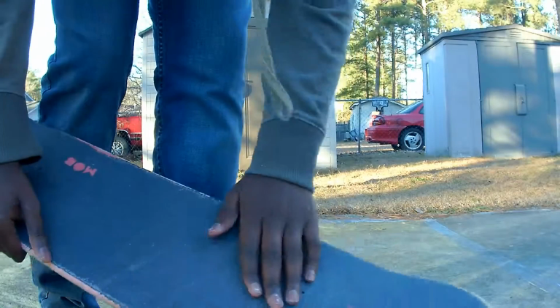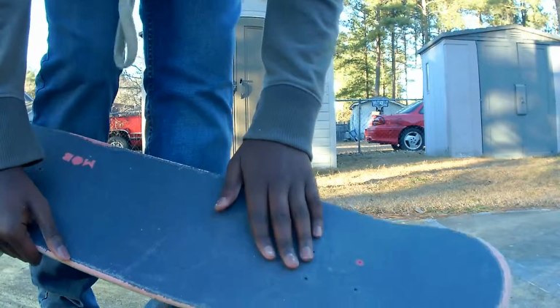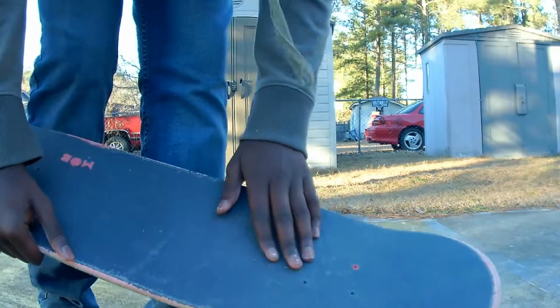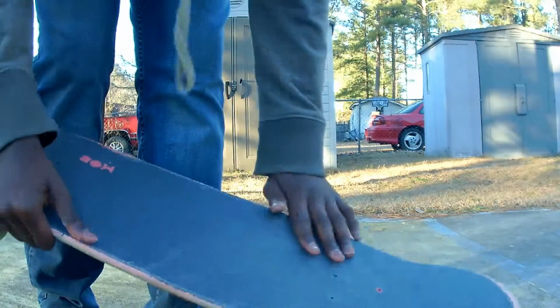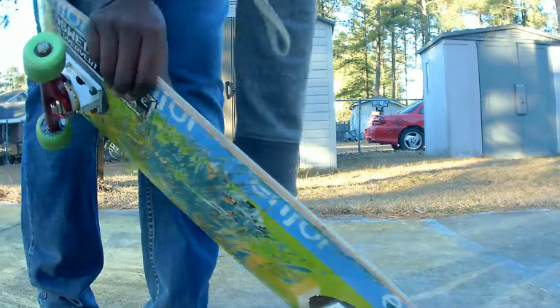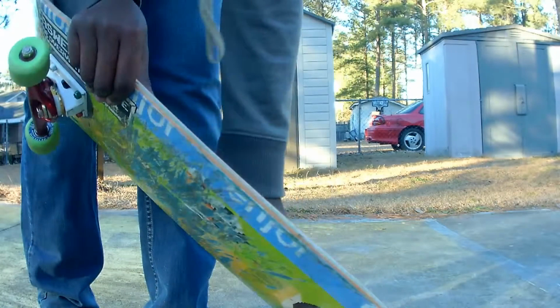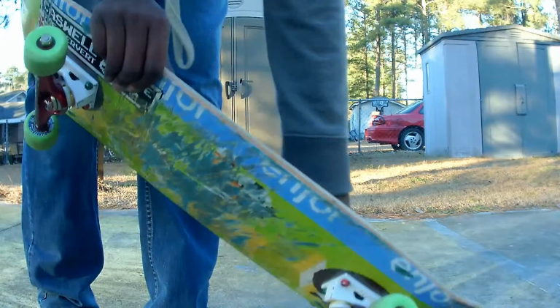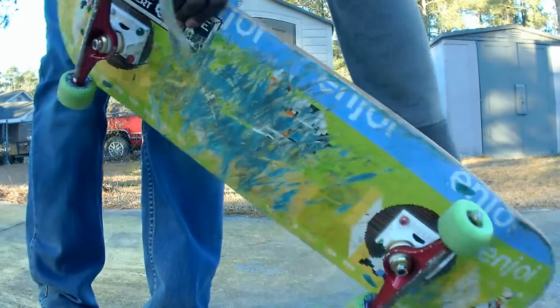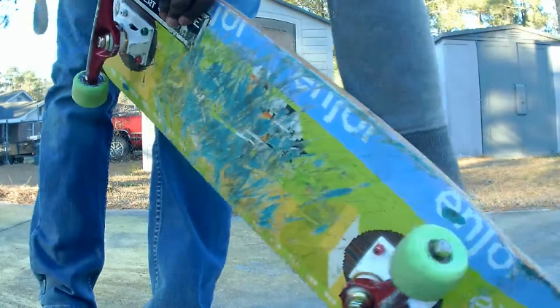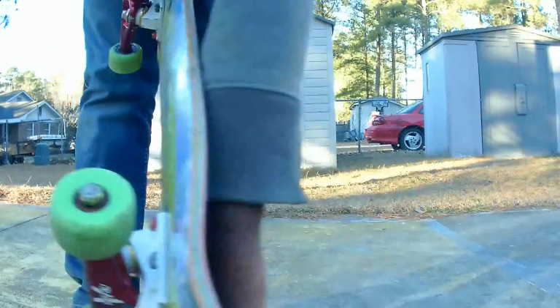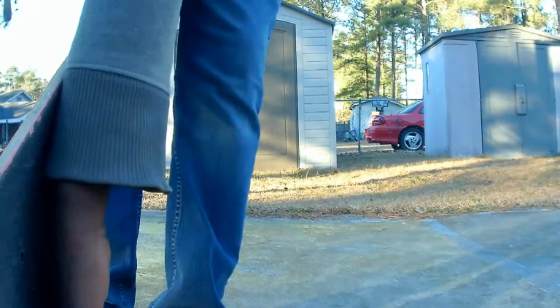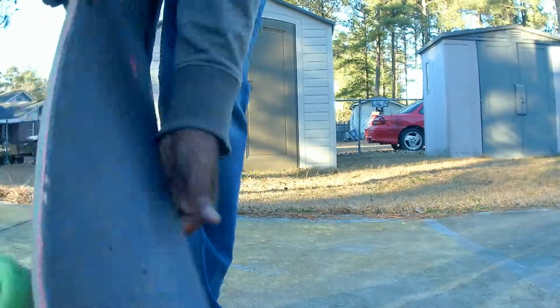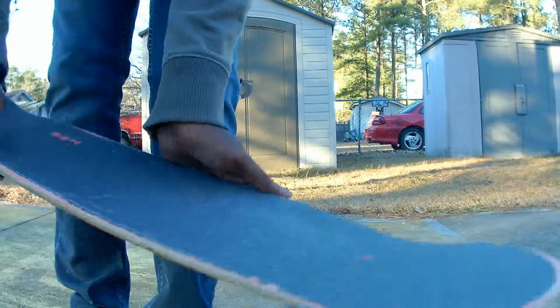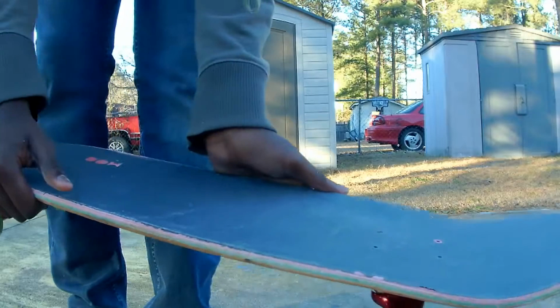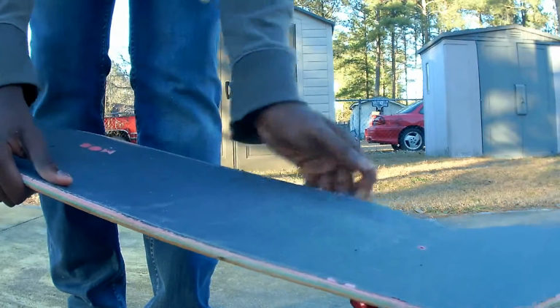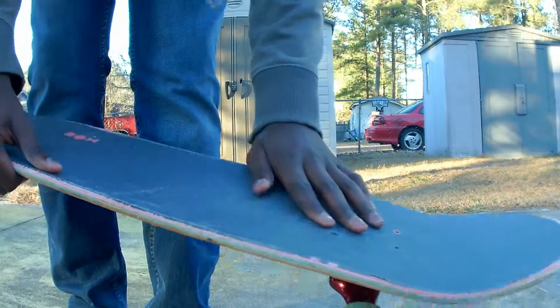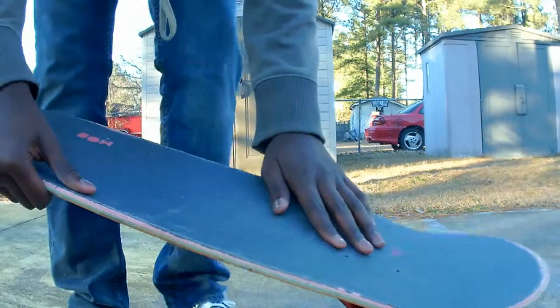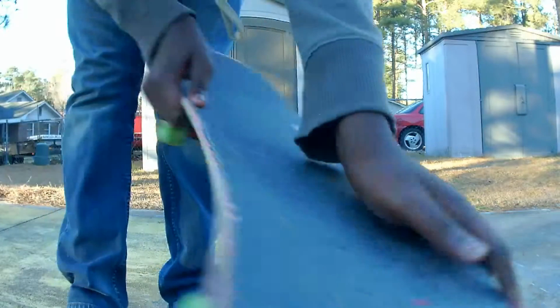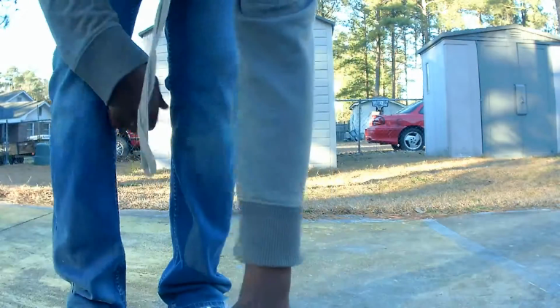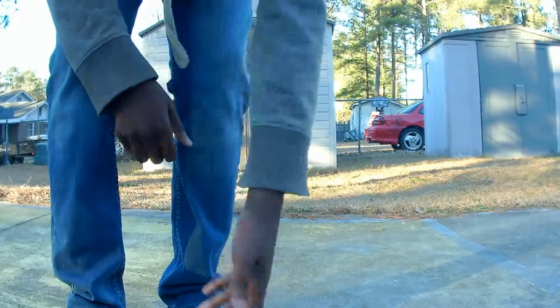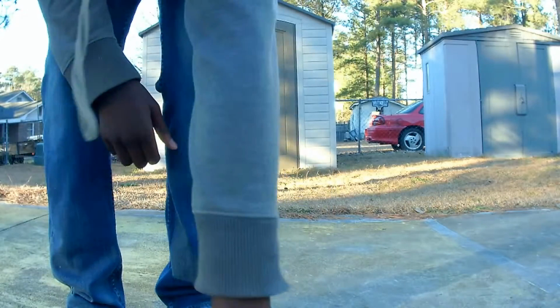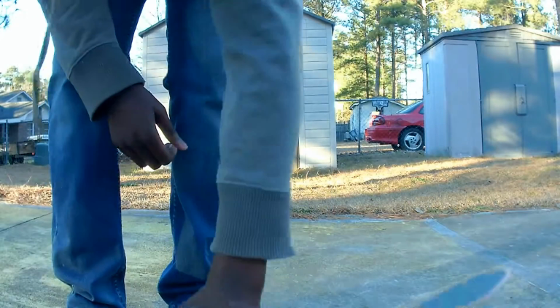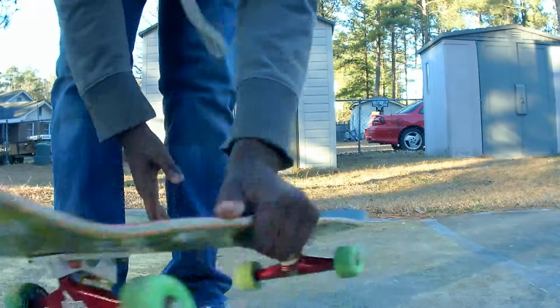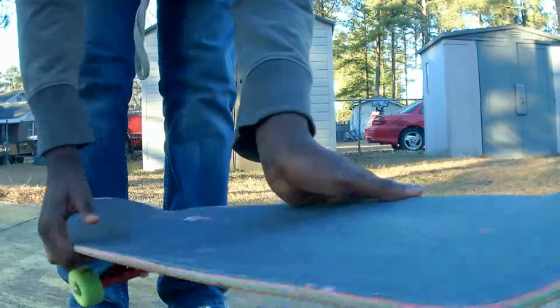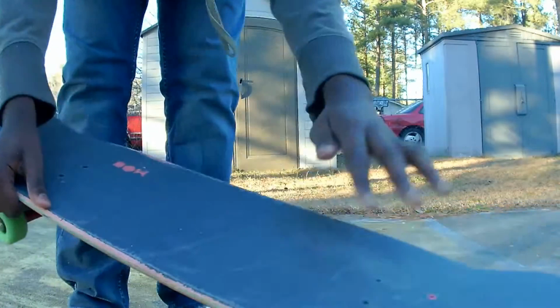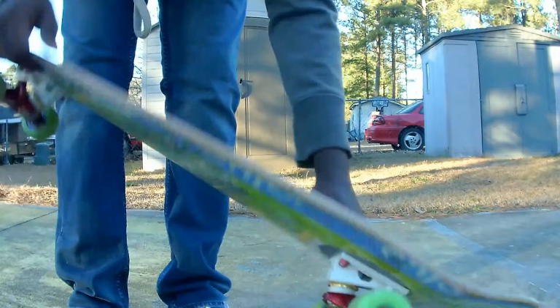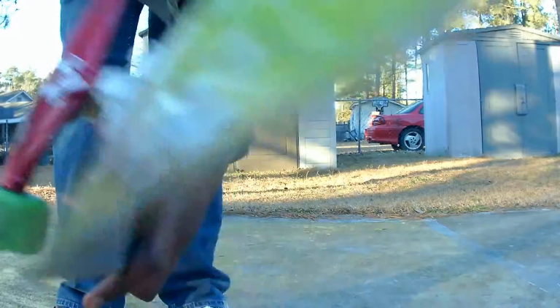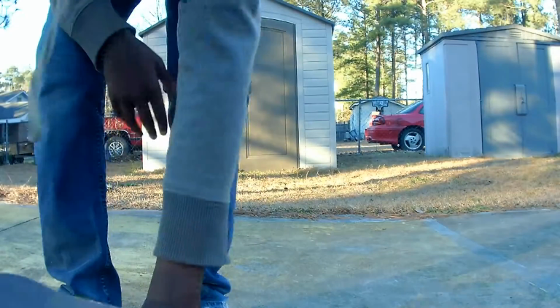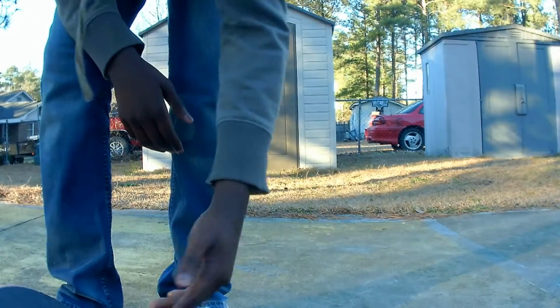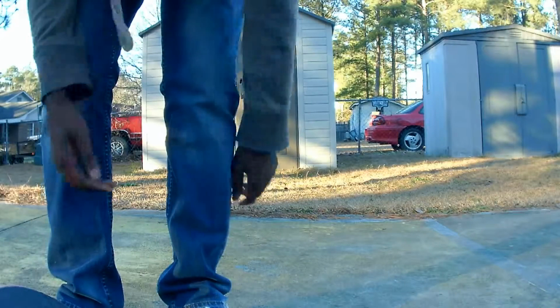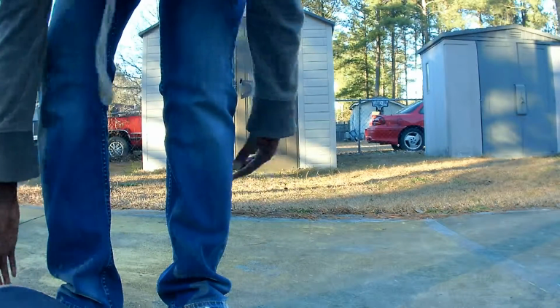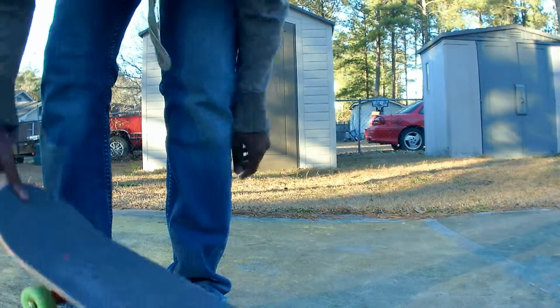Another problem is when people try to do the trick and they can't get the board to go with their foot. Sometimes it'll just do like a shove, and it won't really do it.